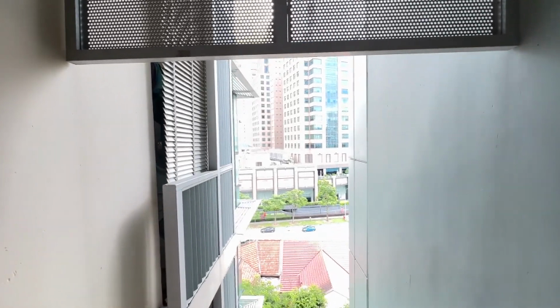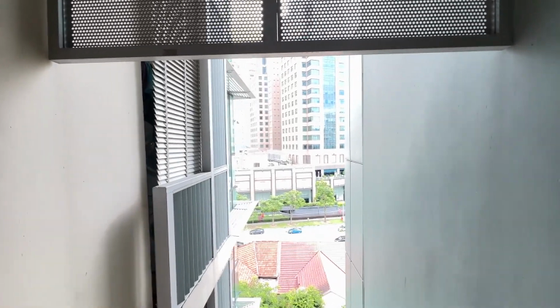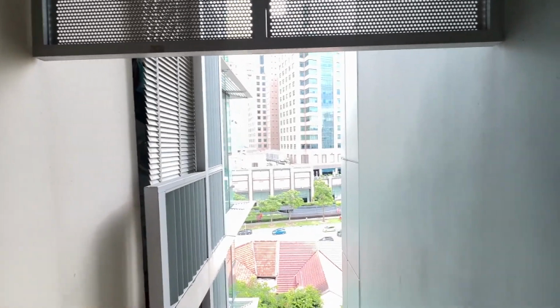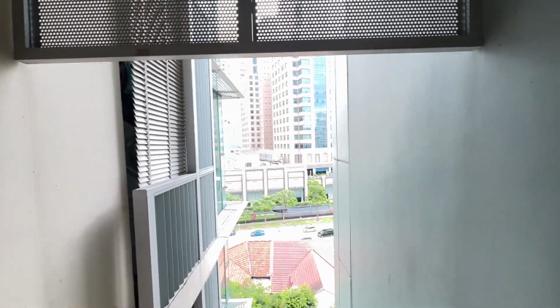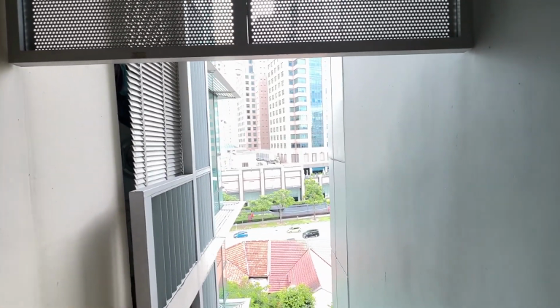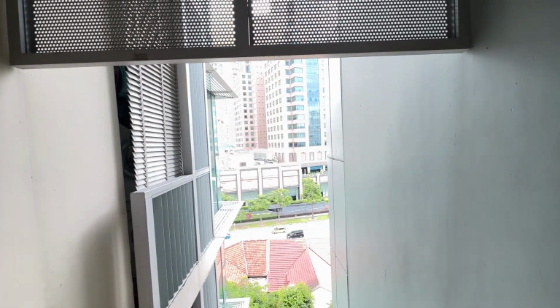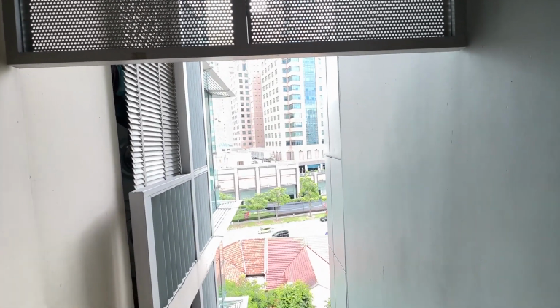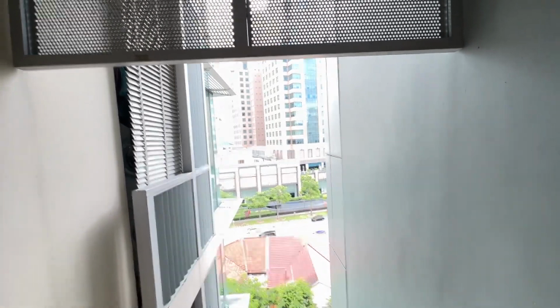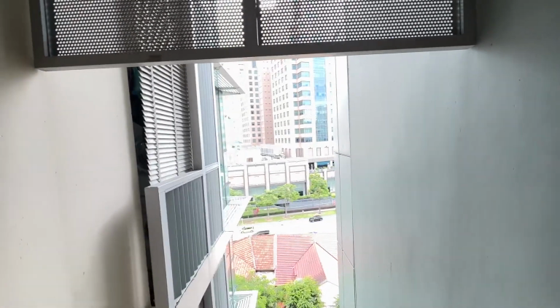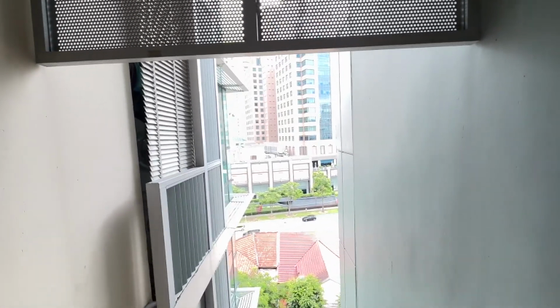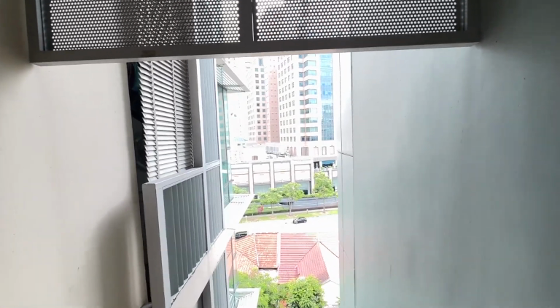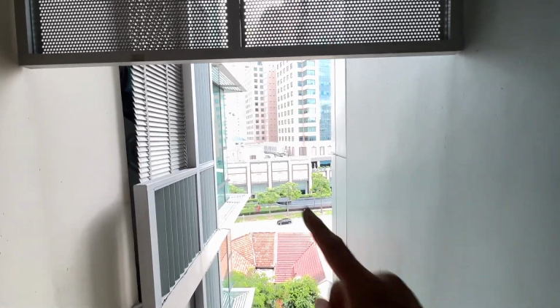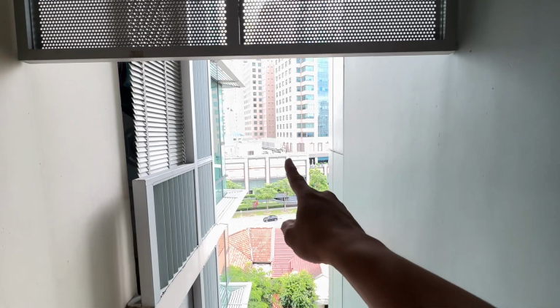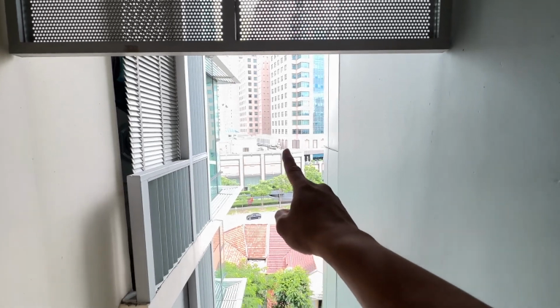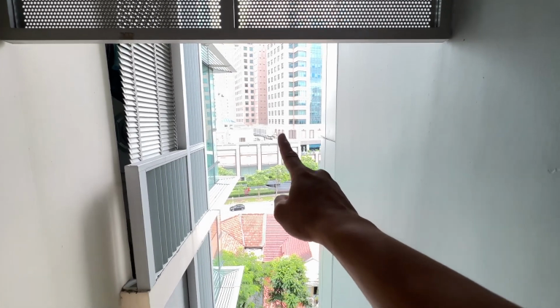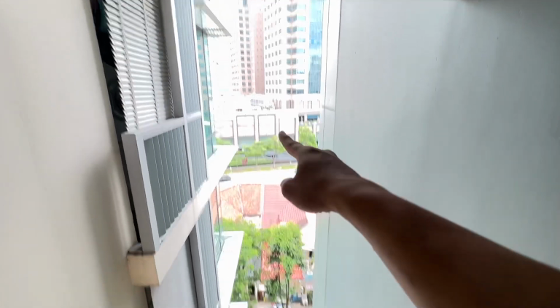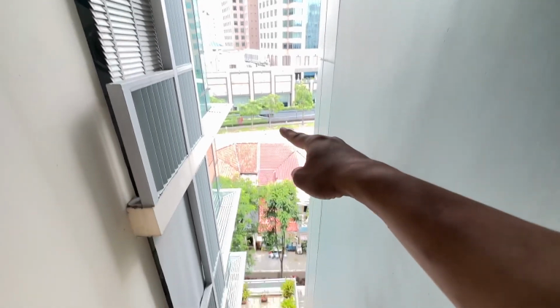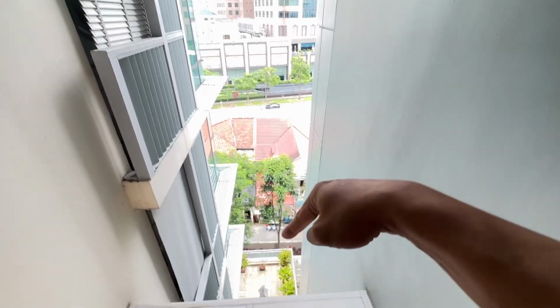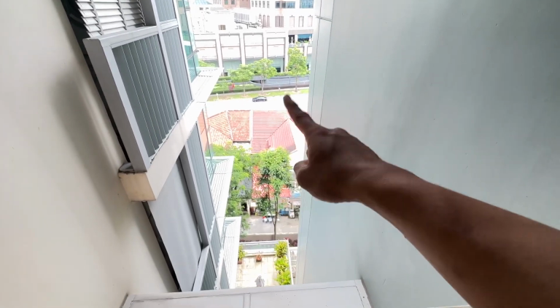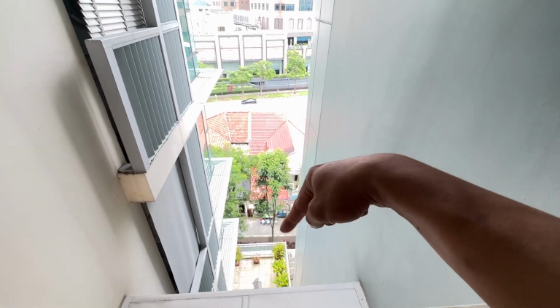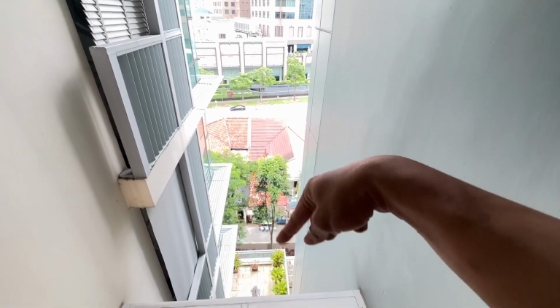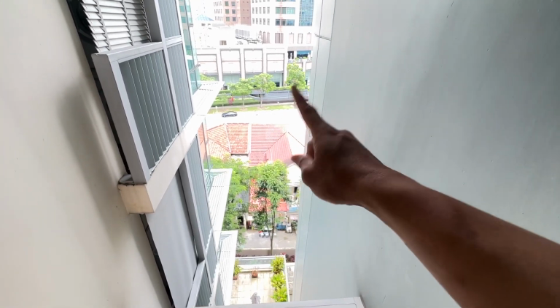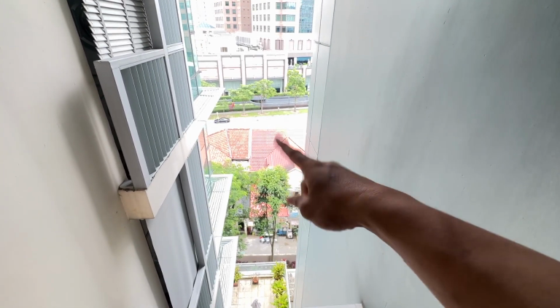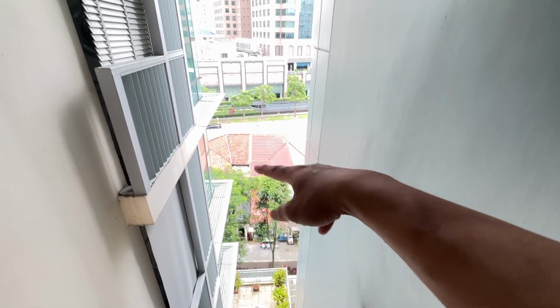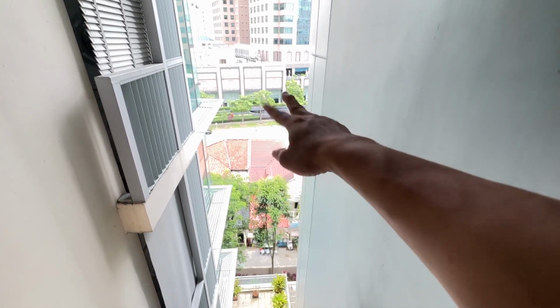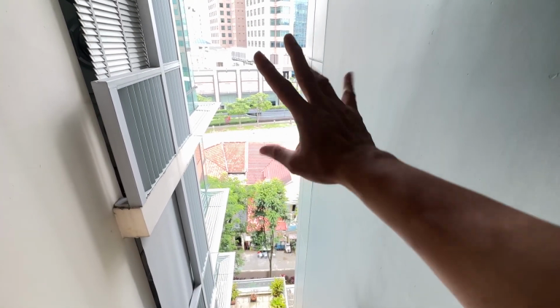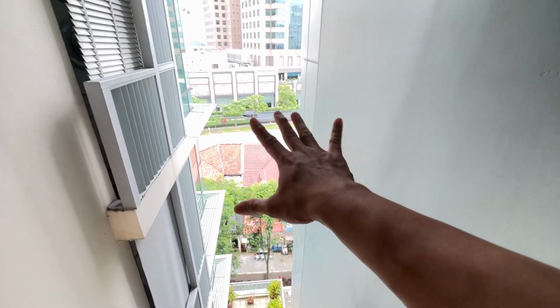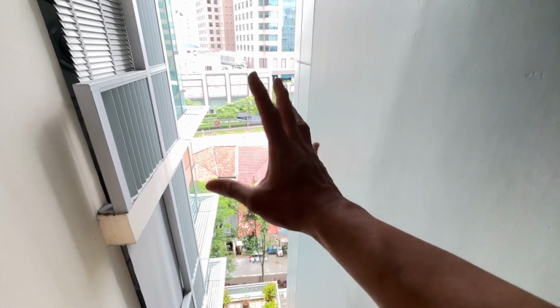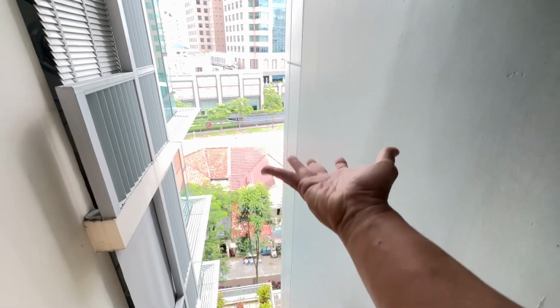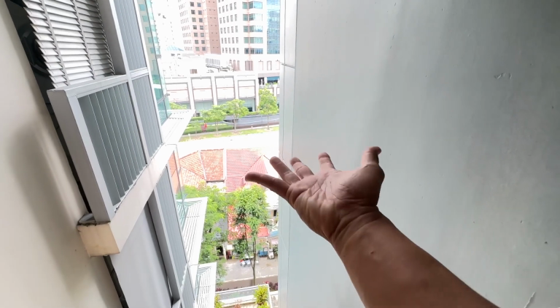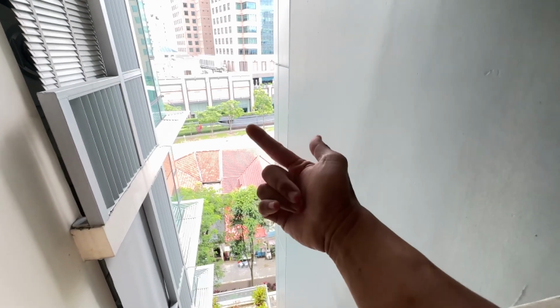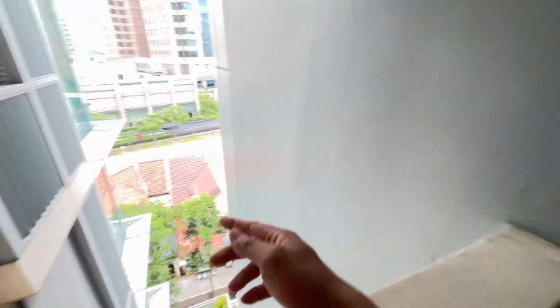Hello! Hi! Welcome to Mill Point, one bedder for rent. Right opposite is Great Wall City — you're just going right across the road. Just walk across and you'll reach it in one minute.